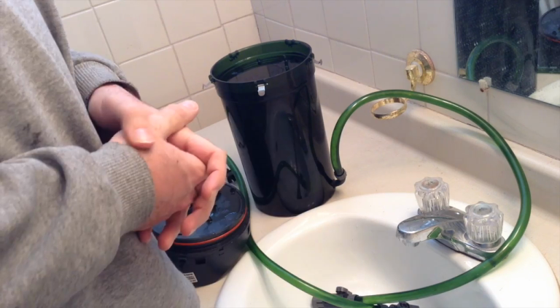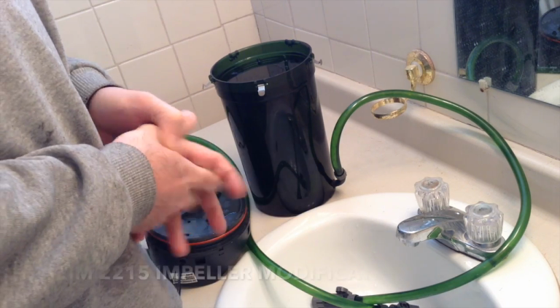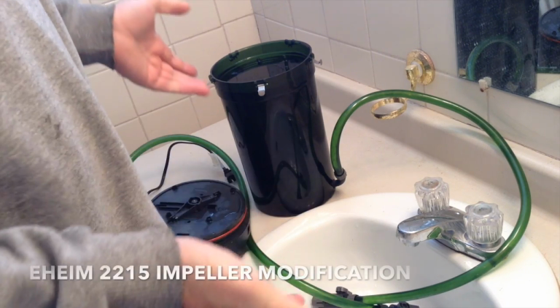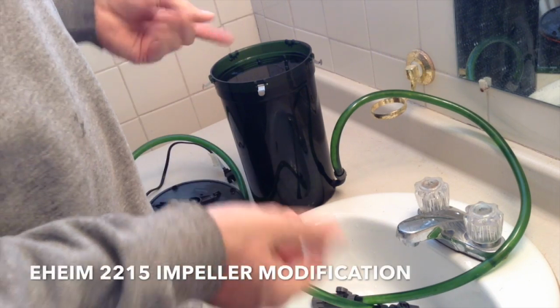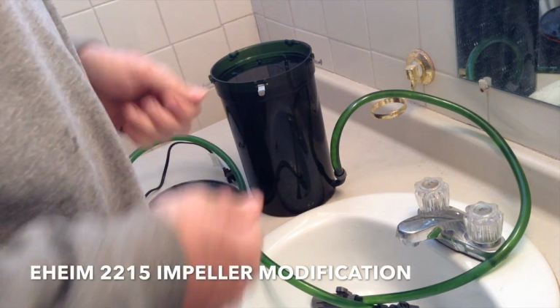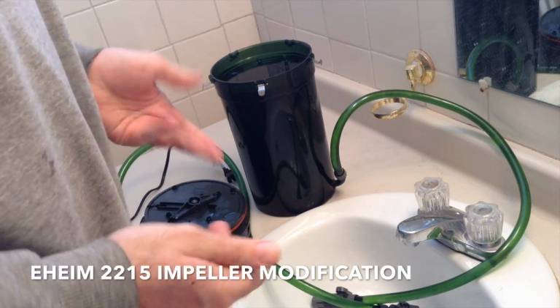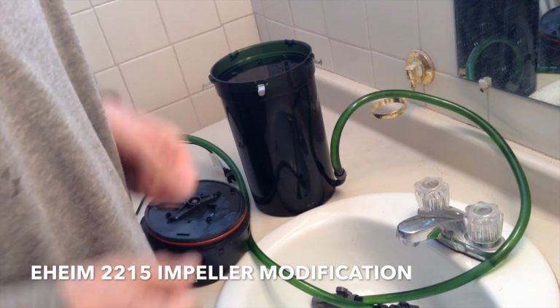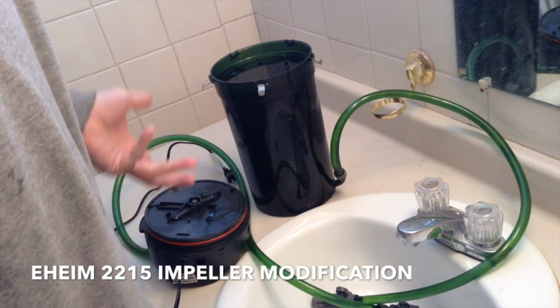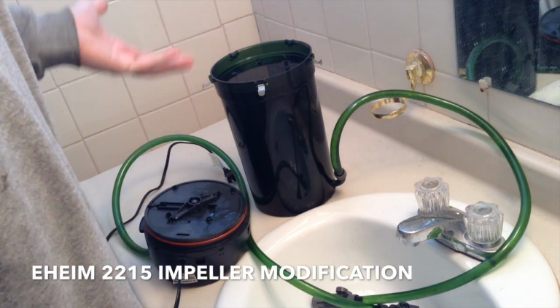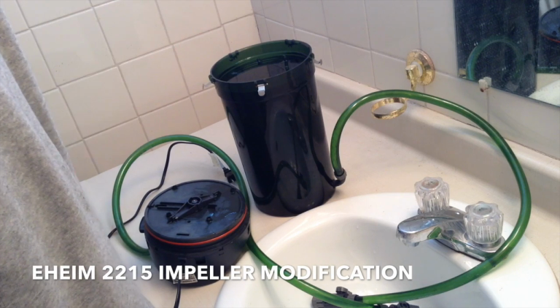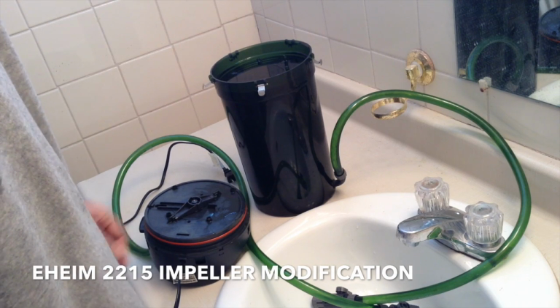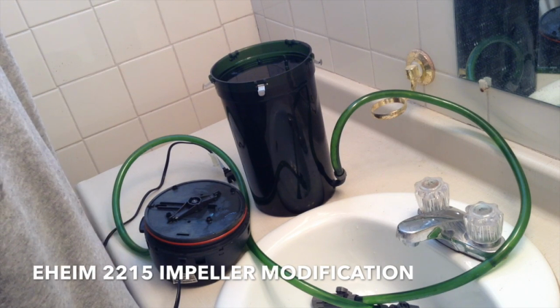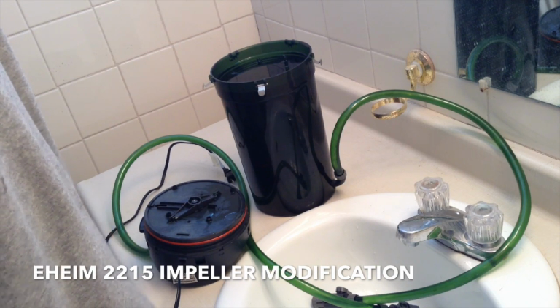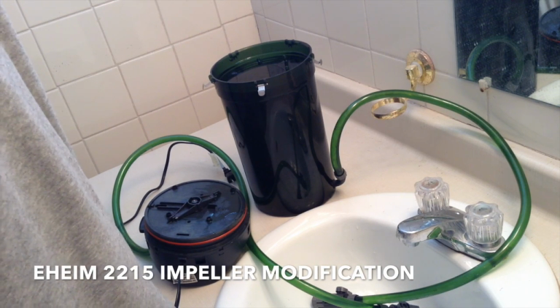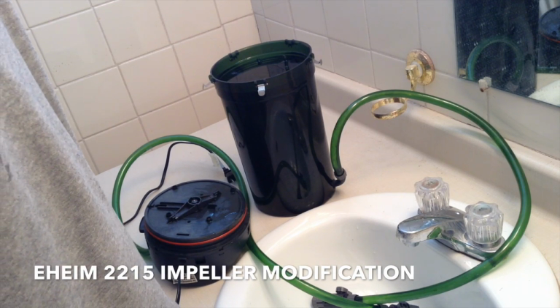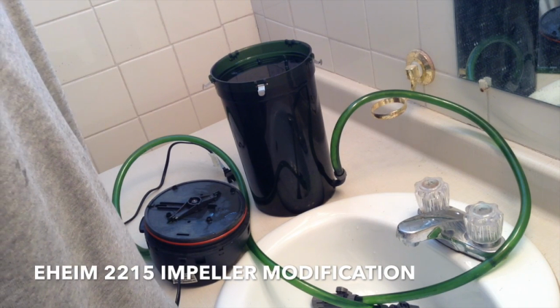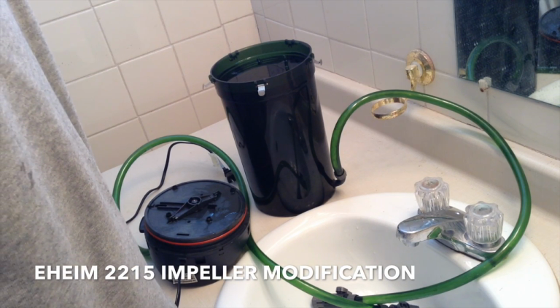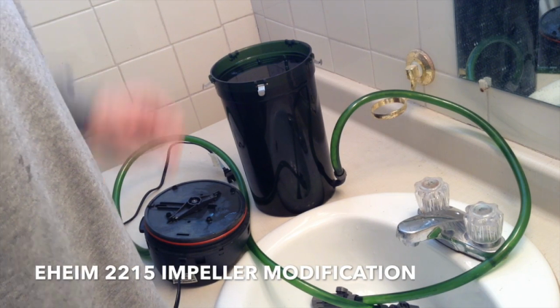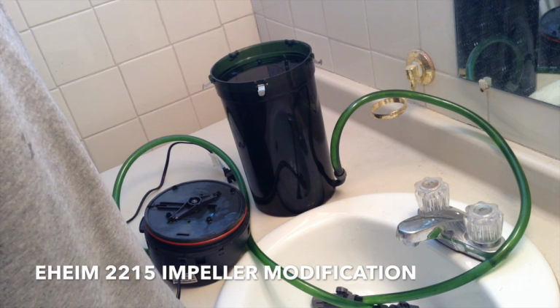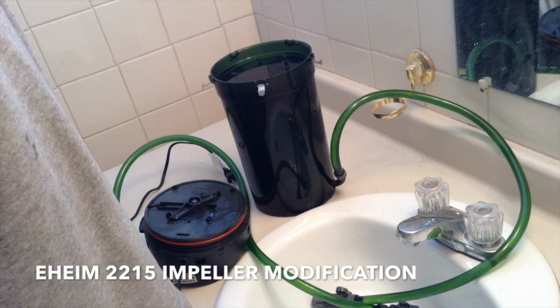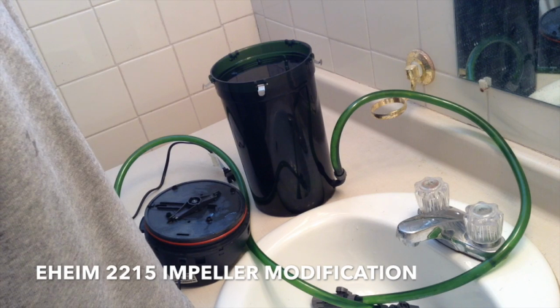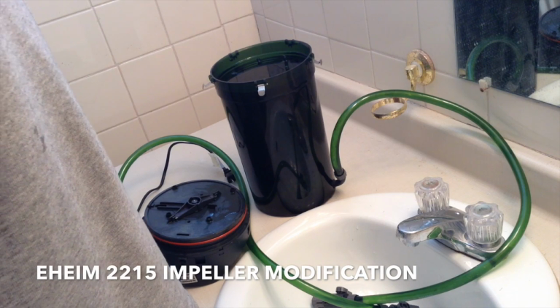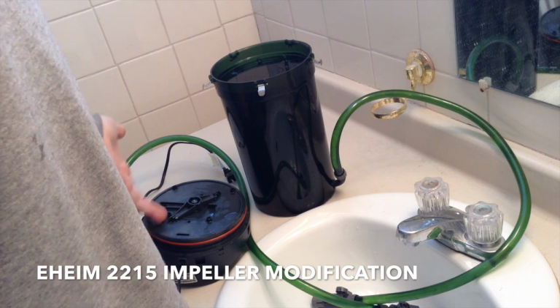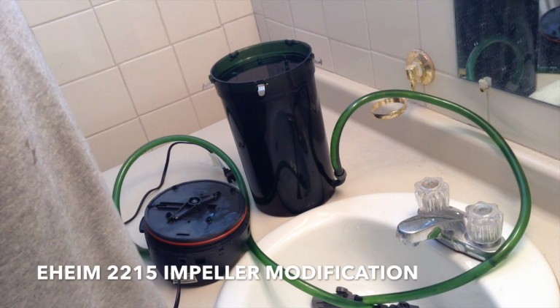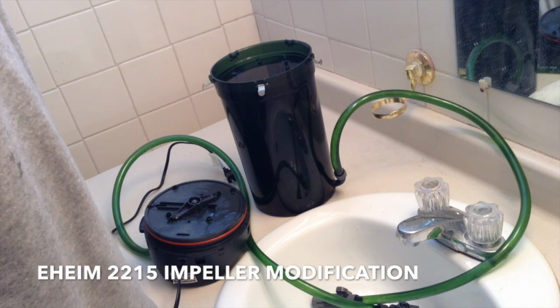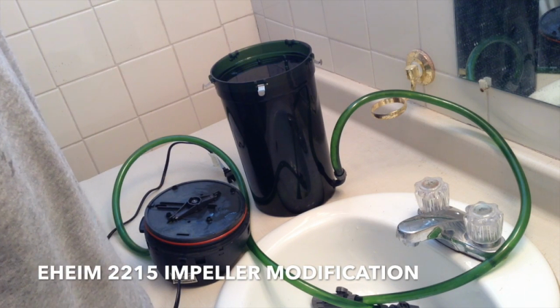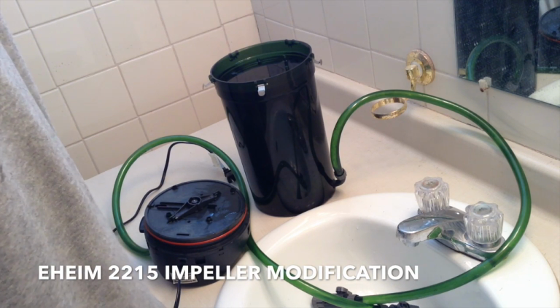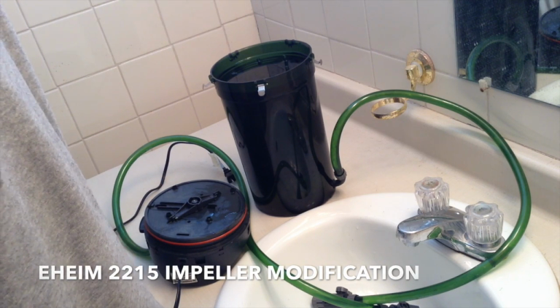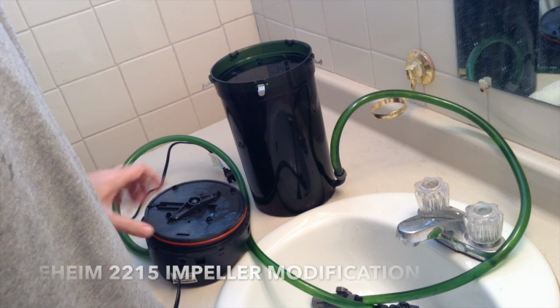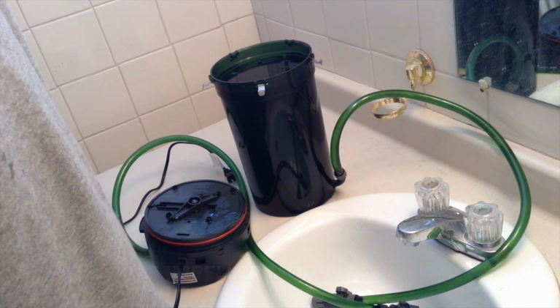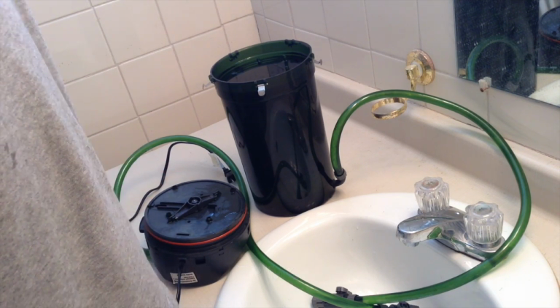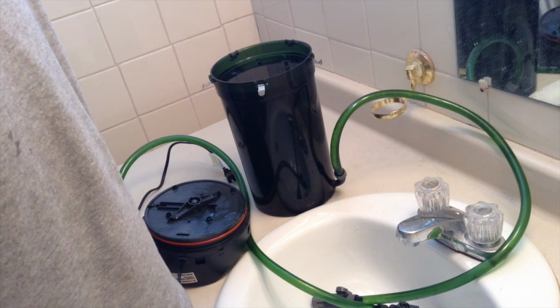For the cost of a brass rod from my local hobby shop, which was about $3, and whatever an eraser costs — so for under $4 — I was able to fix my filter. Thanks for watching.